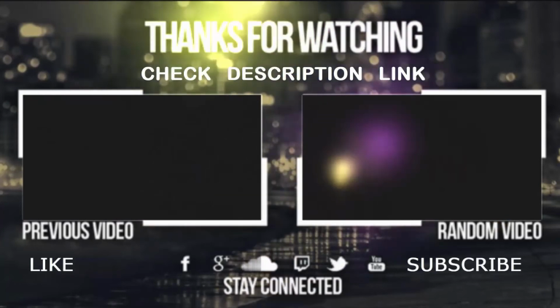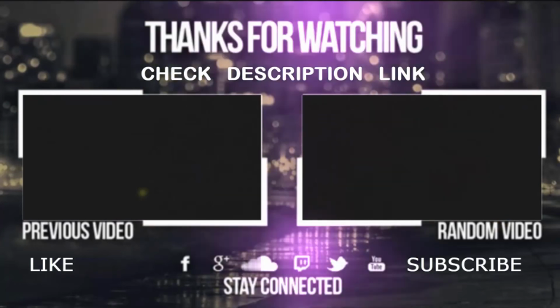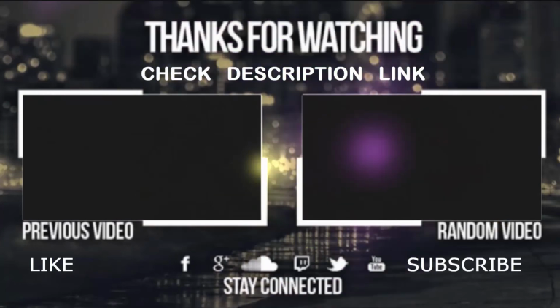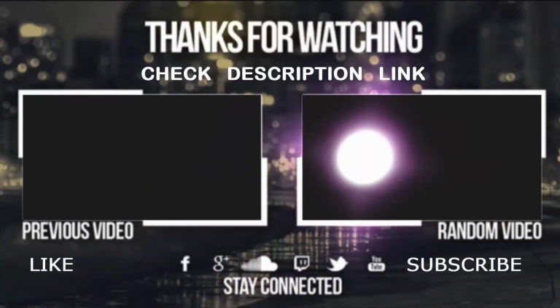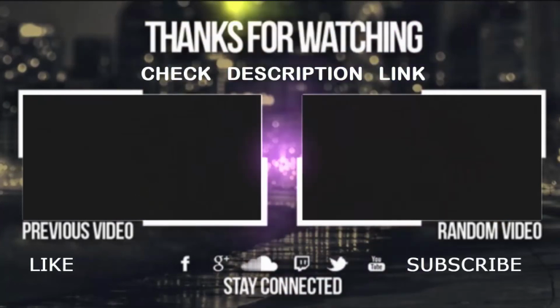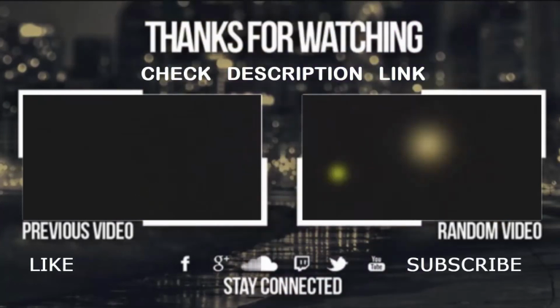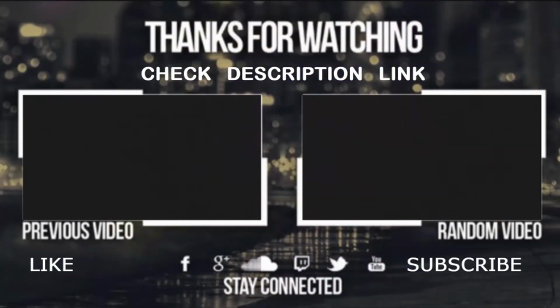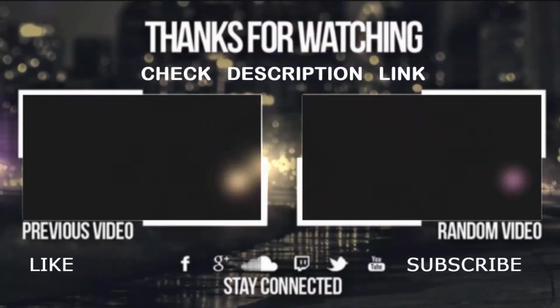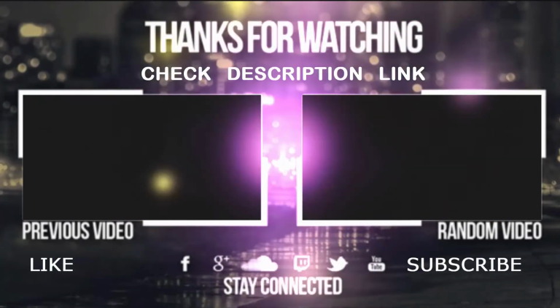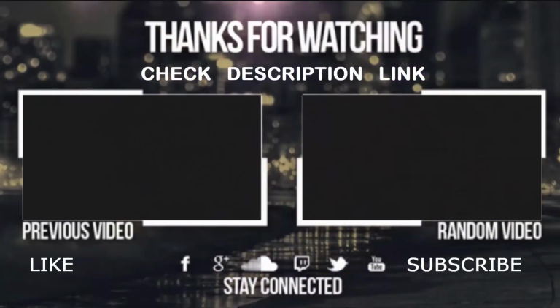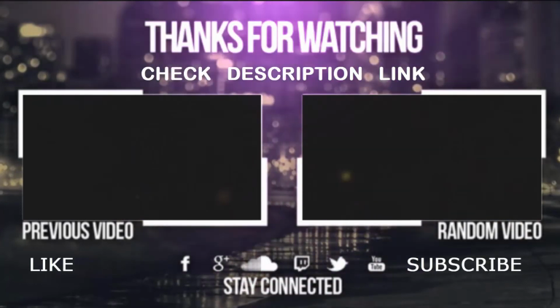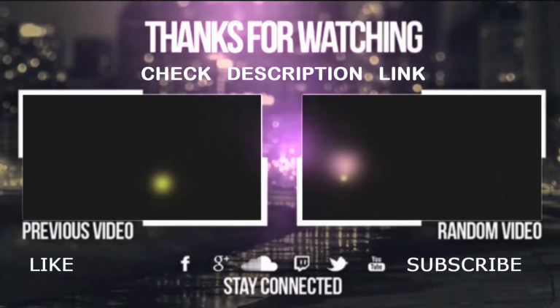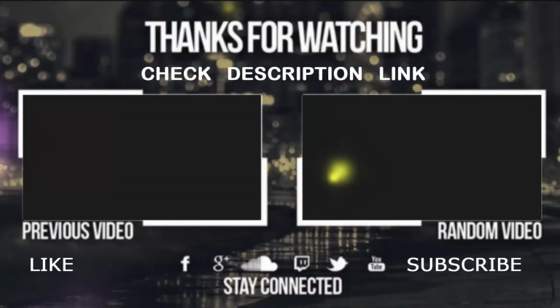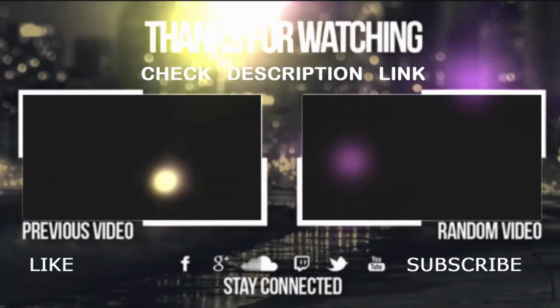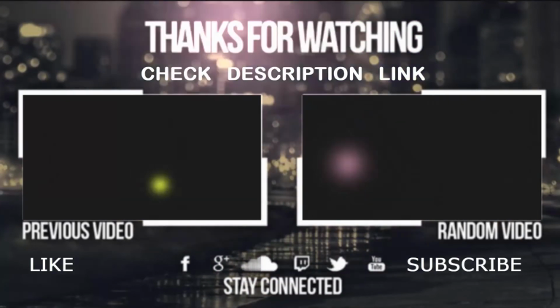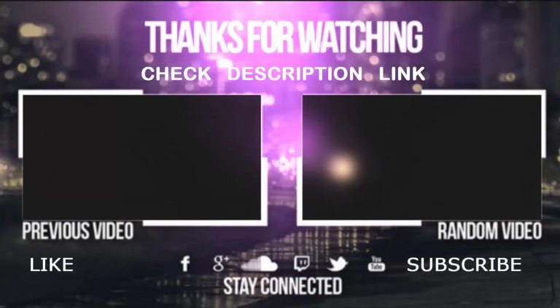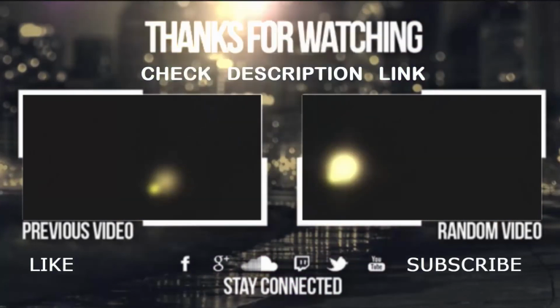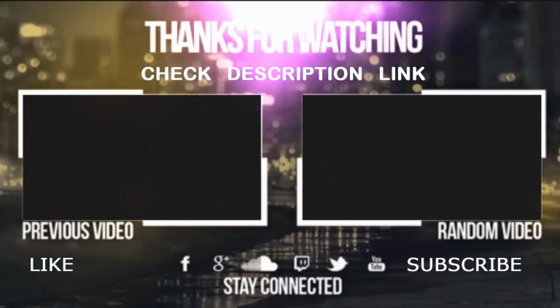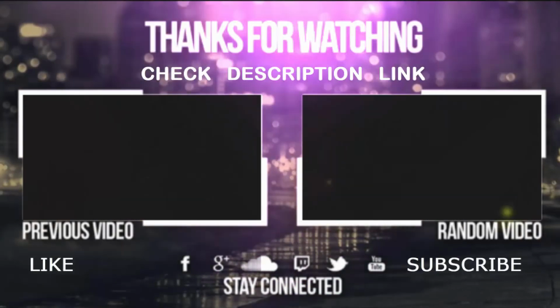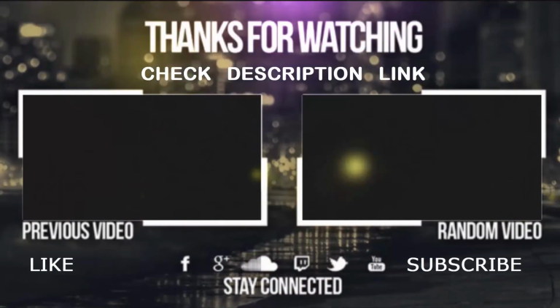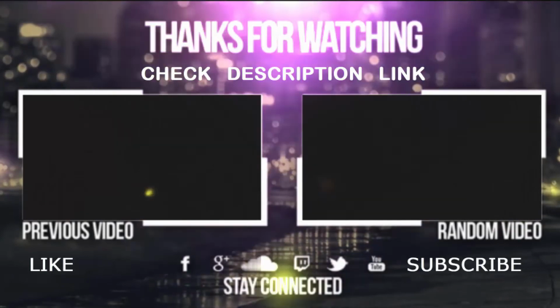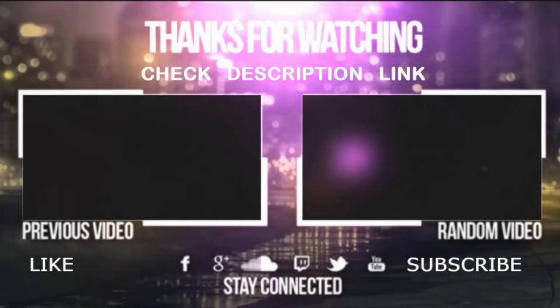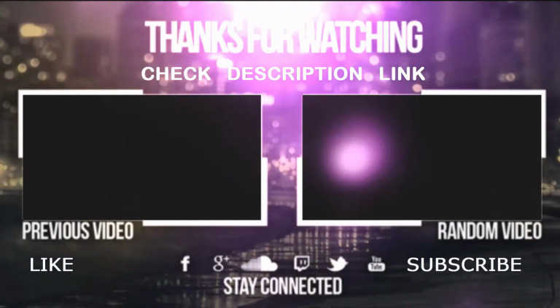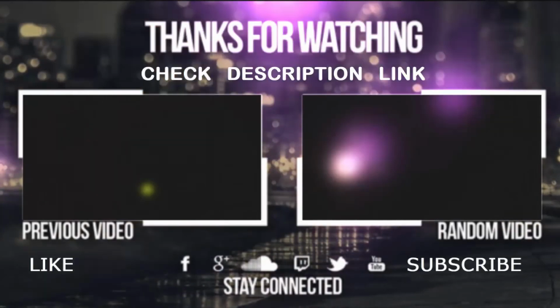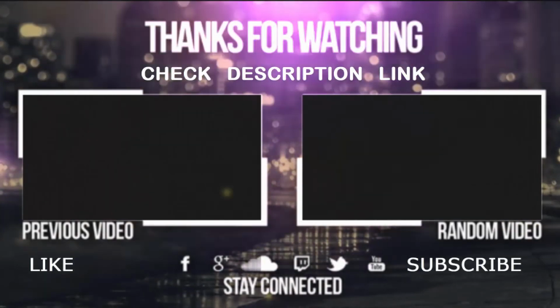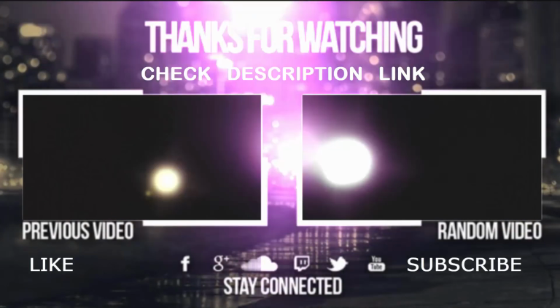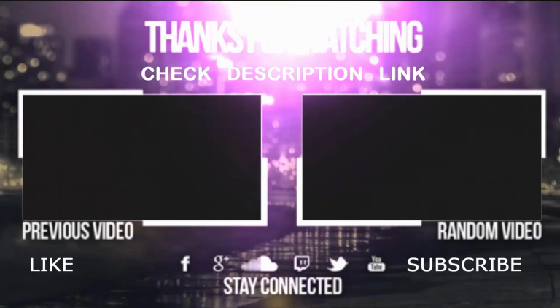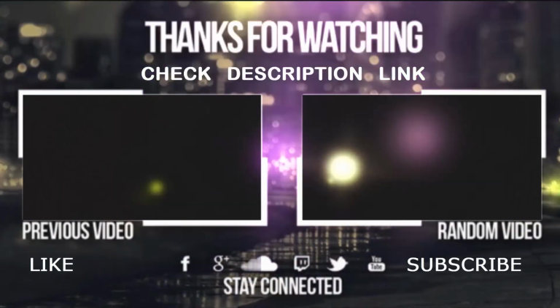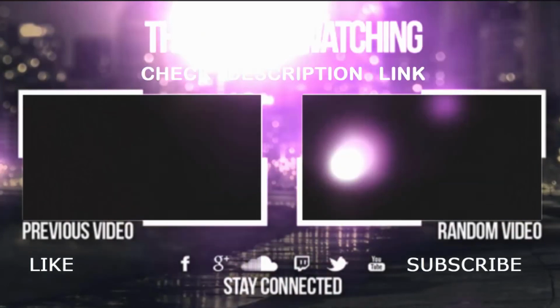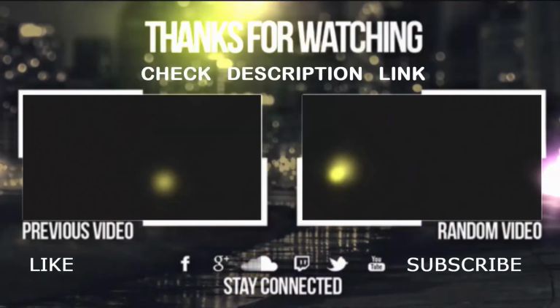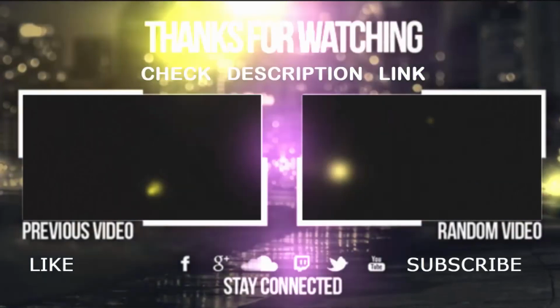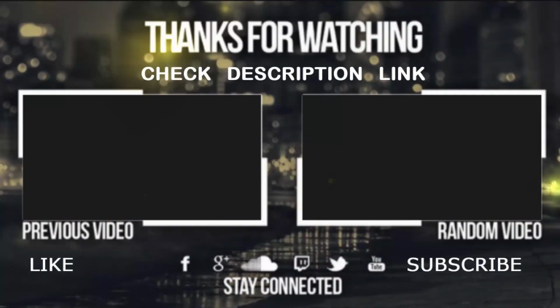If you have any query, write it in the comment section. Please like the video and subscribe to our channel for more videos.